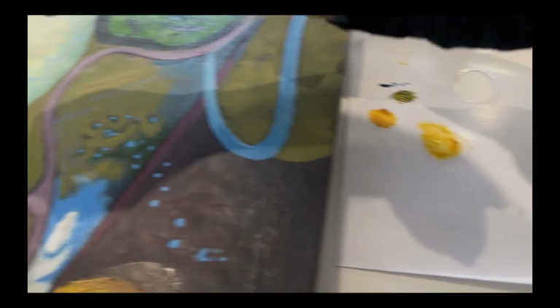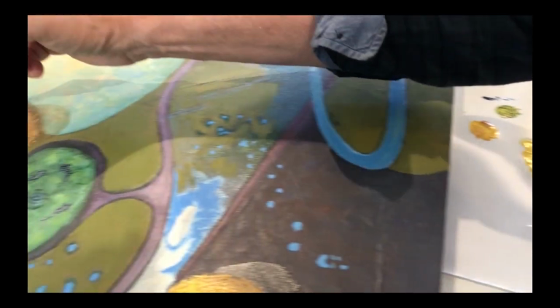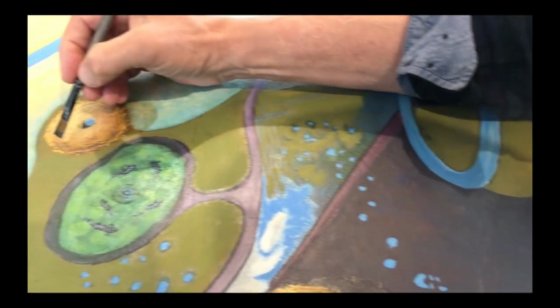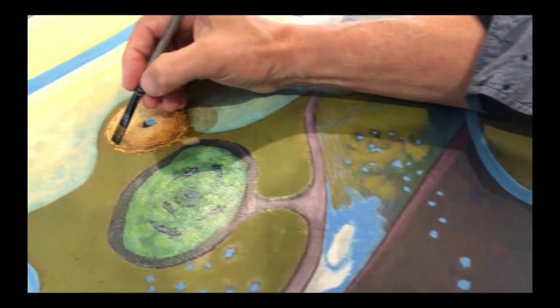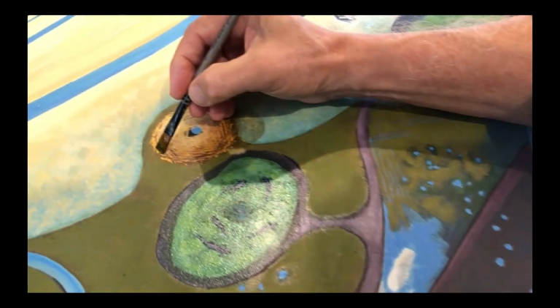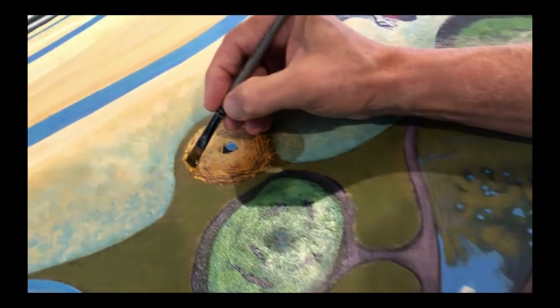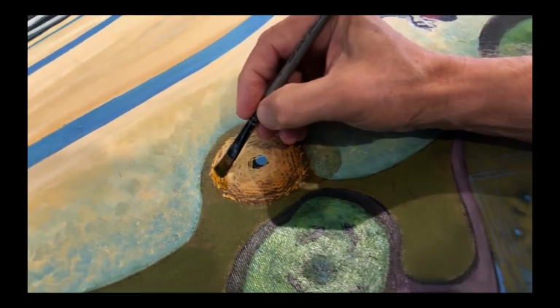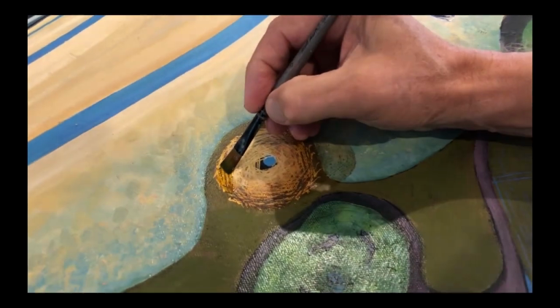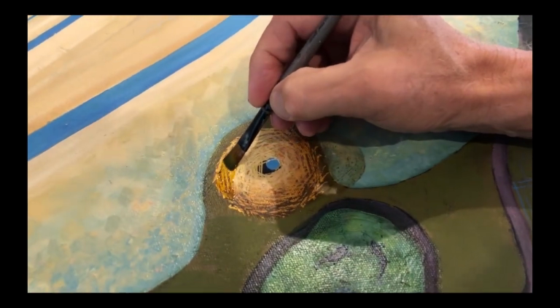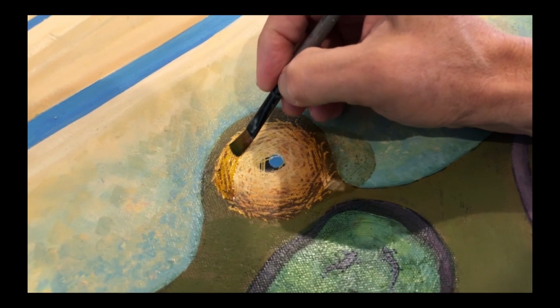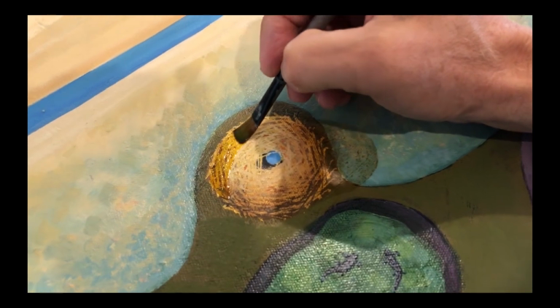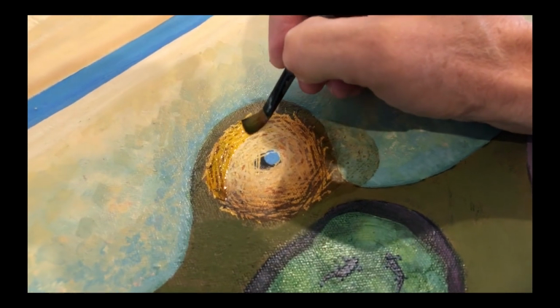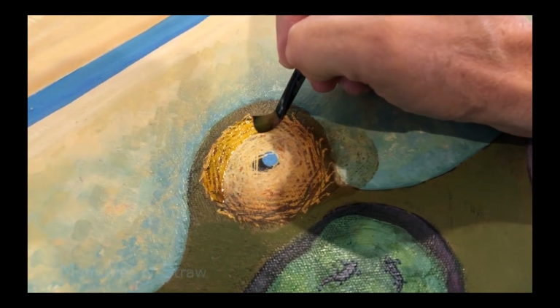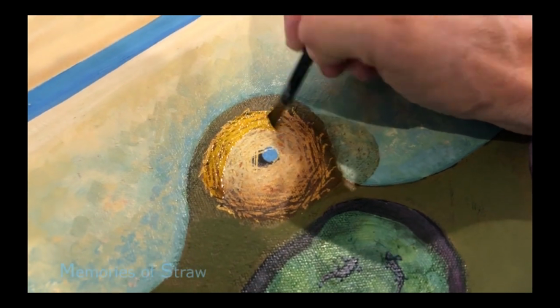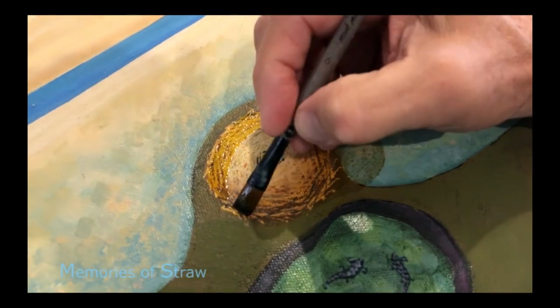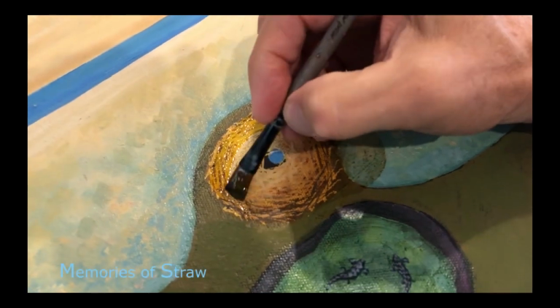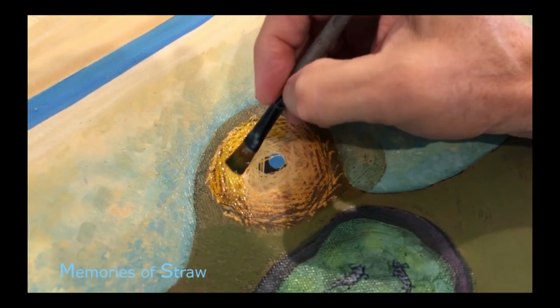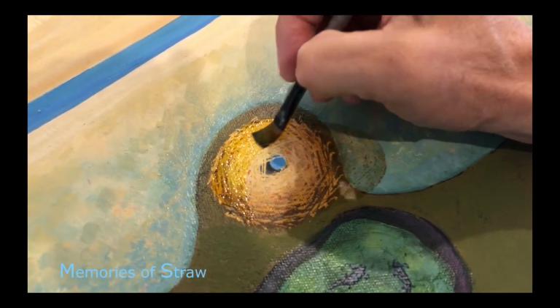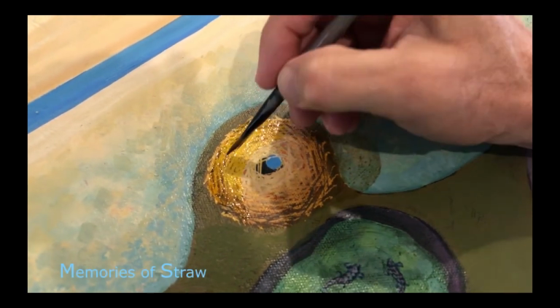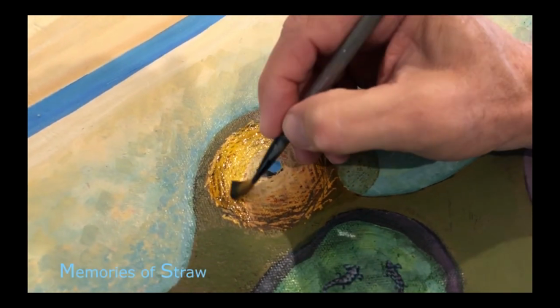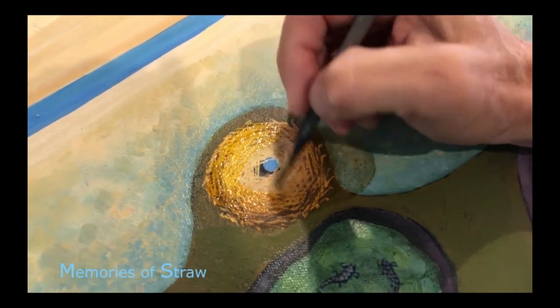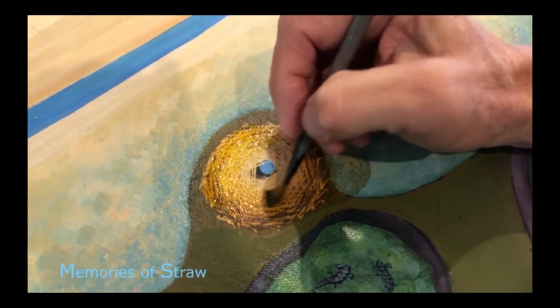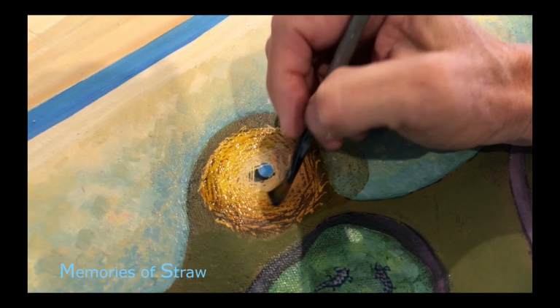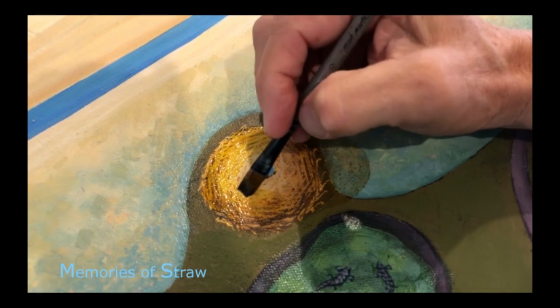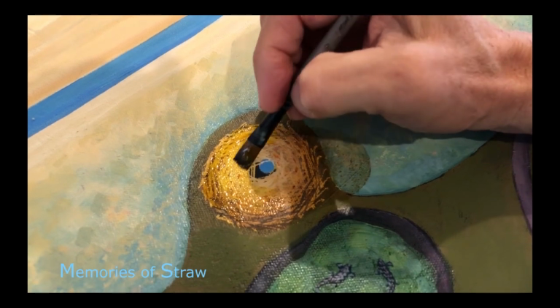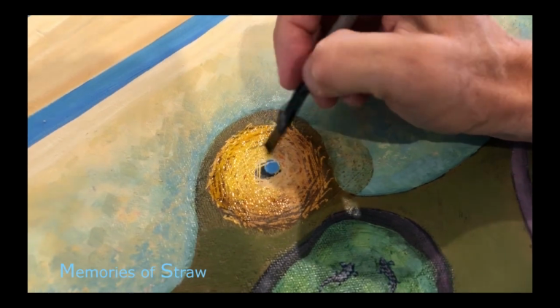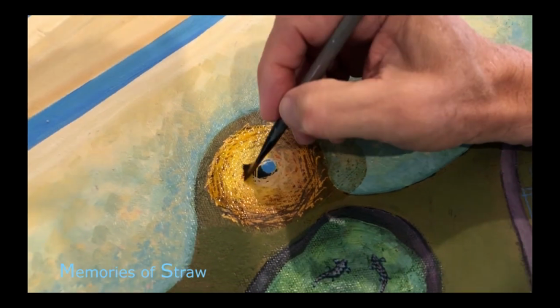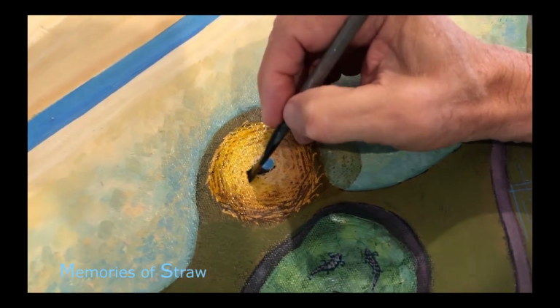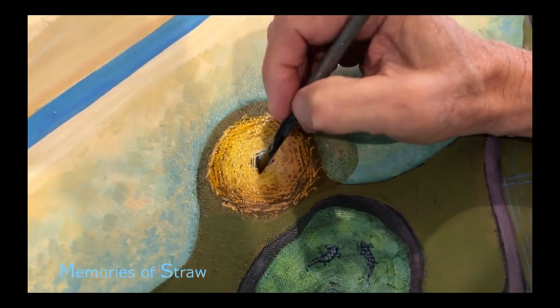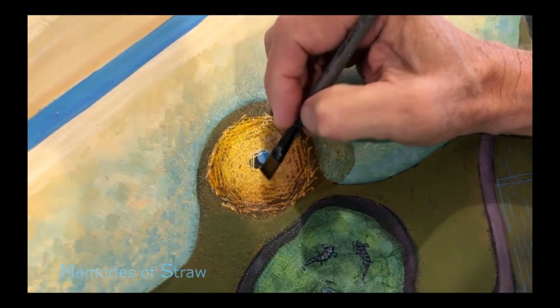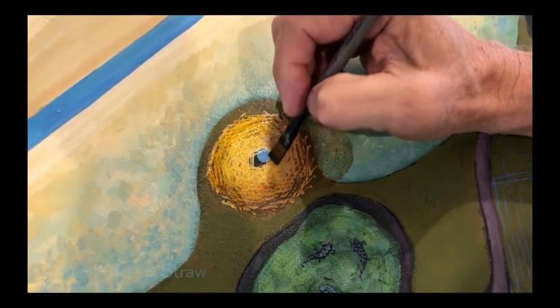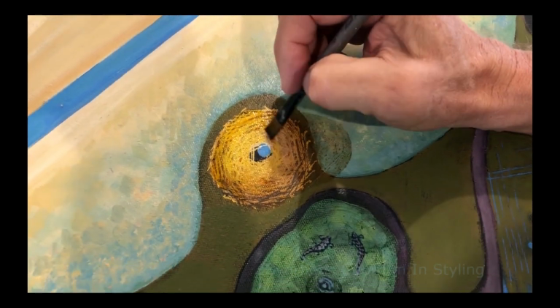Memories of Straw is done in that style where it's kind of a two-perspective where you look on the horizon and you can see a storm brewing on a beach.